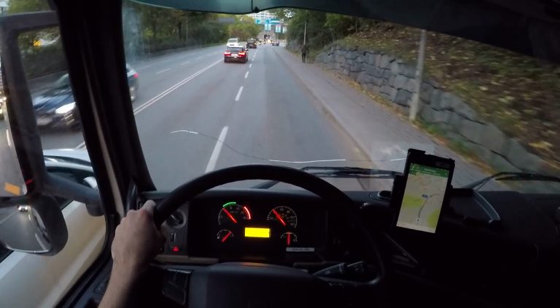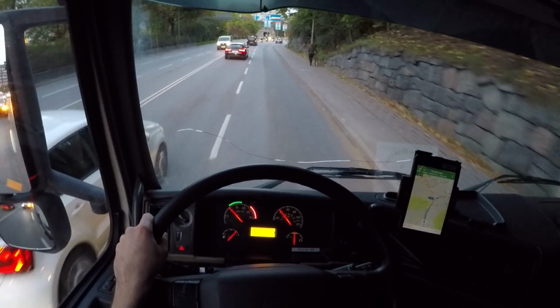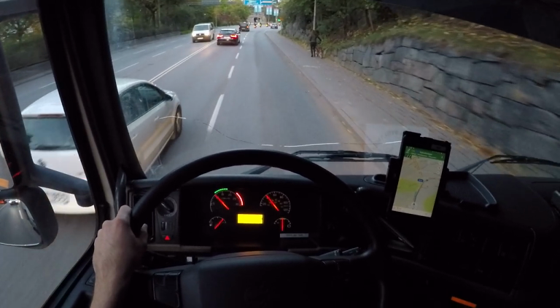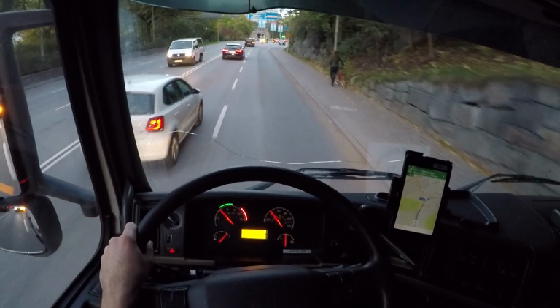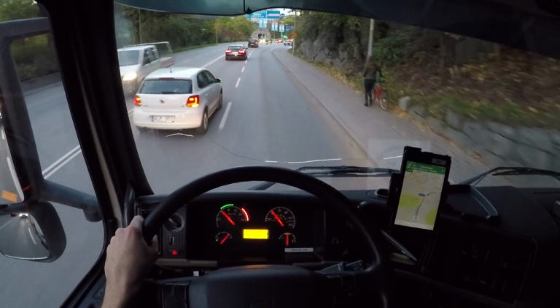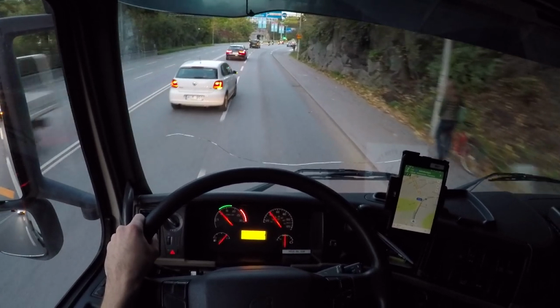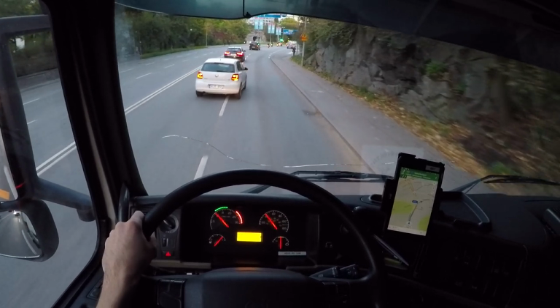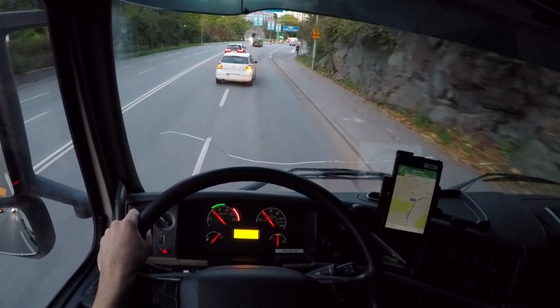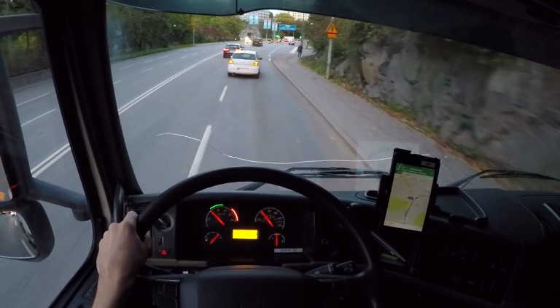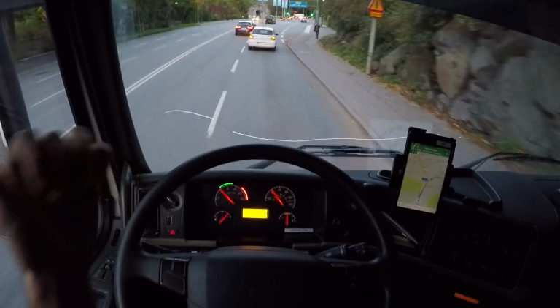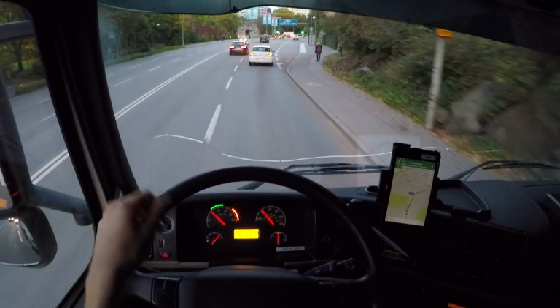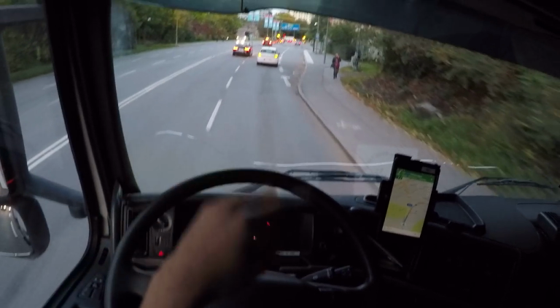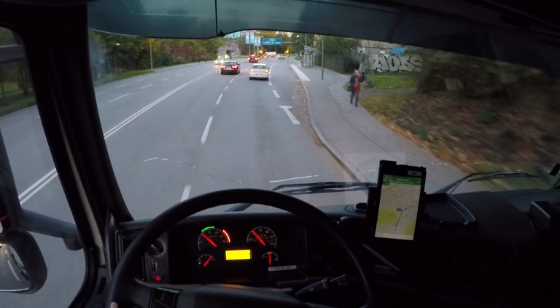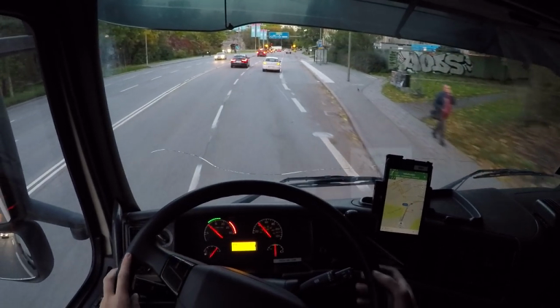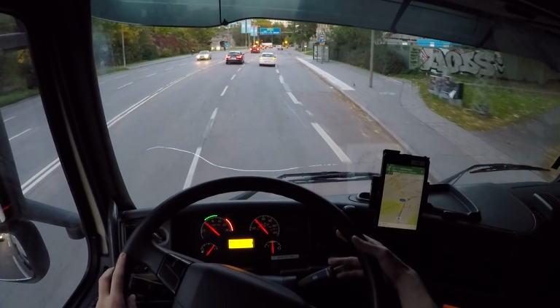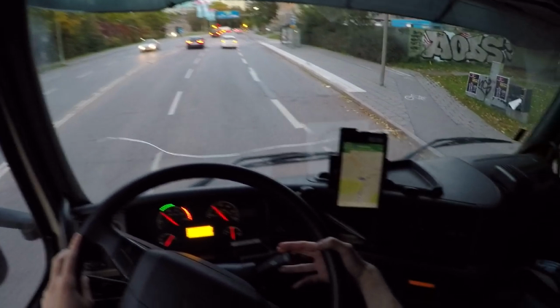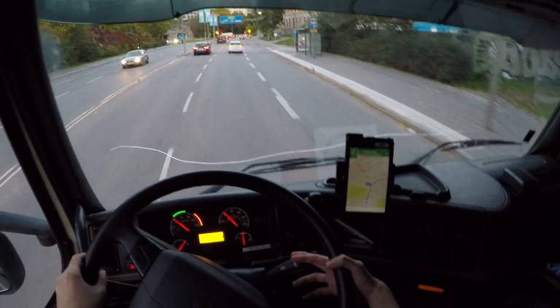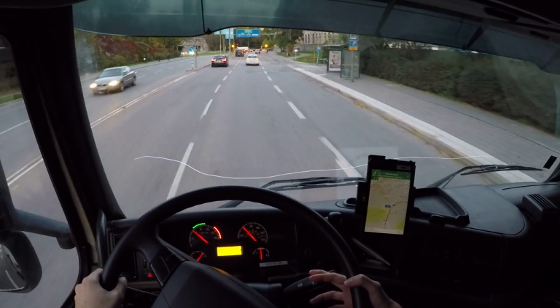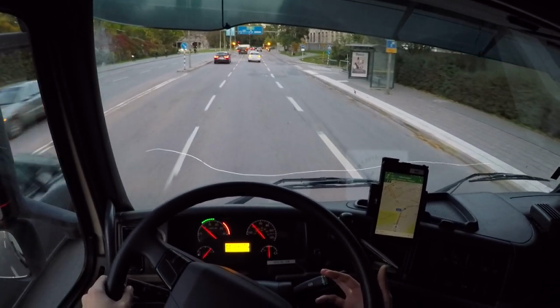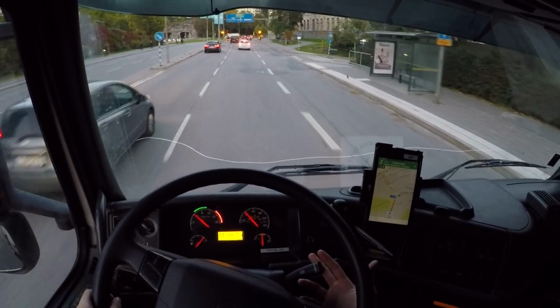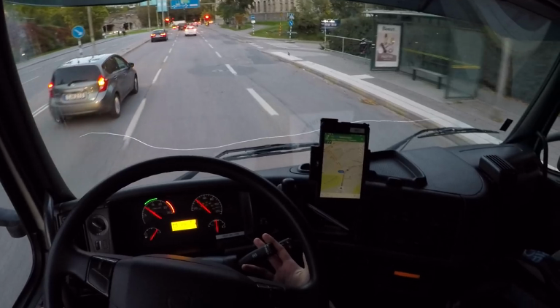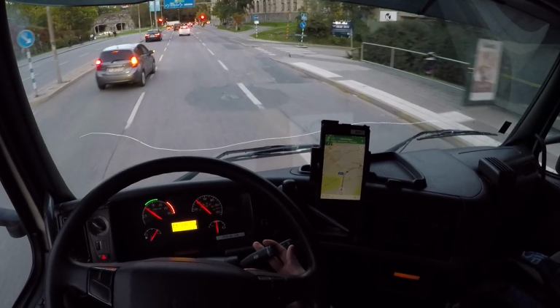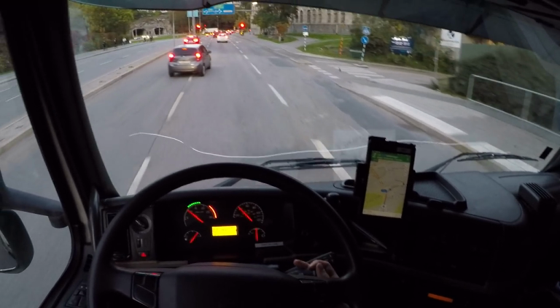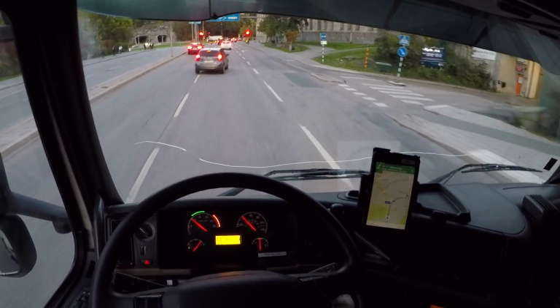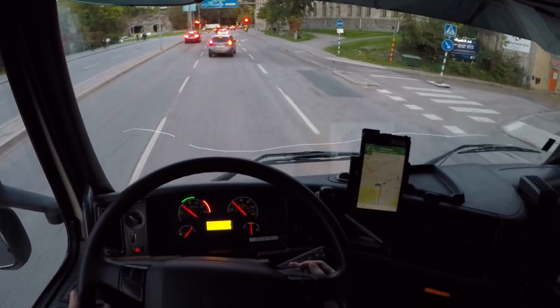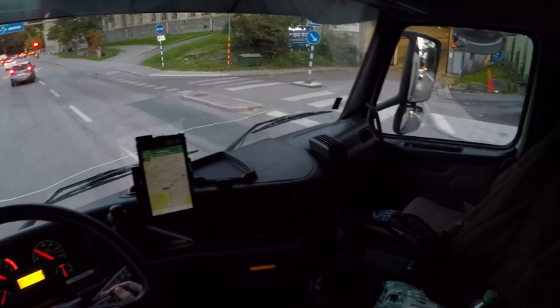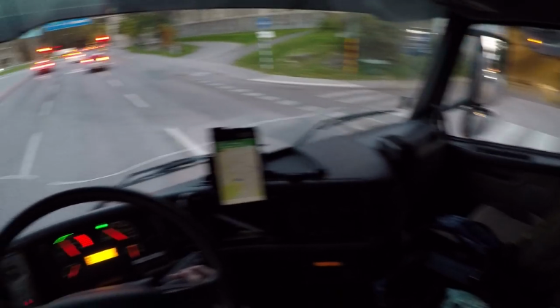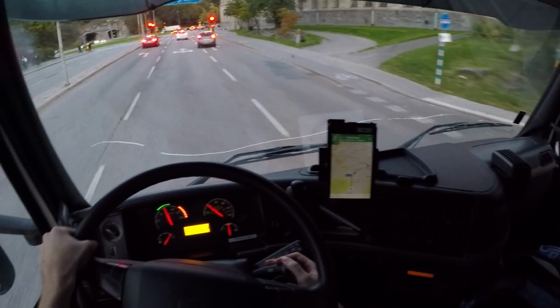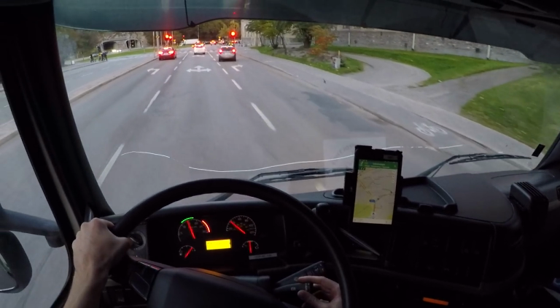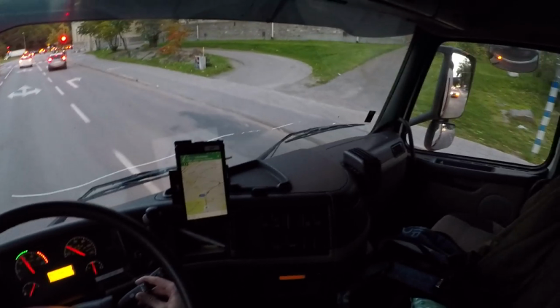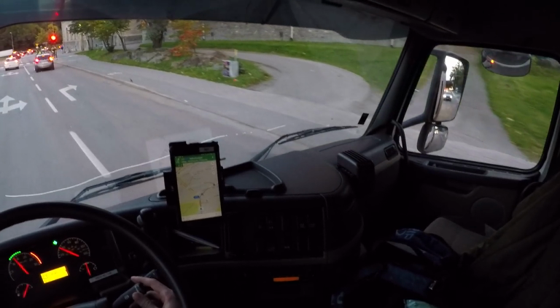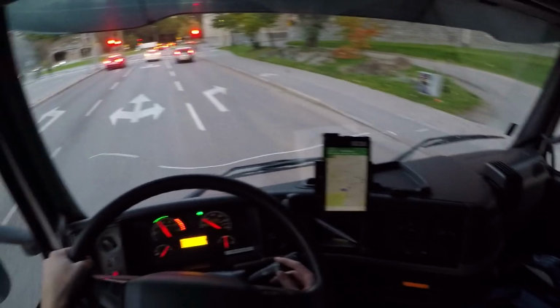So then I got this drive — this truck — to Sundbyberg, and now I'm driving to Fältöversted. I don't know if I should keep the right lane here, I think.